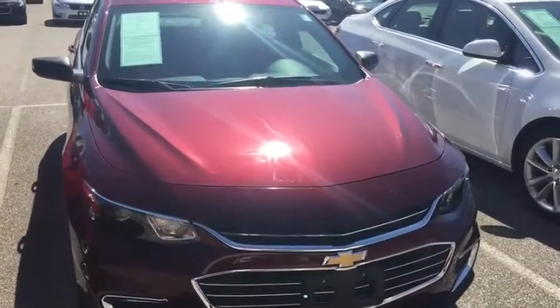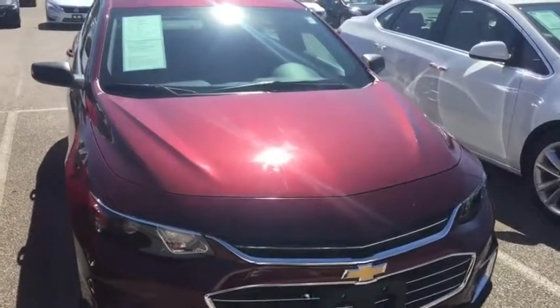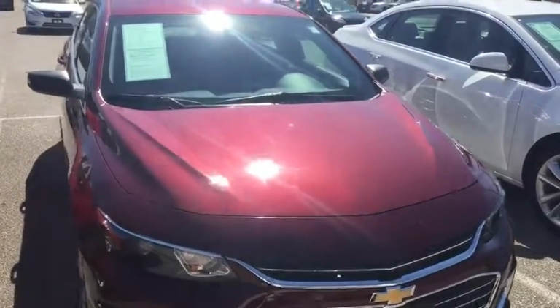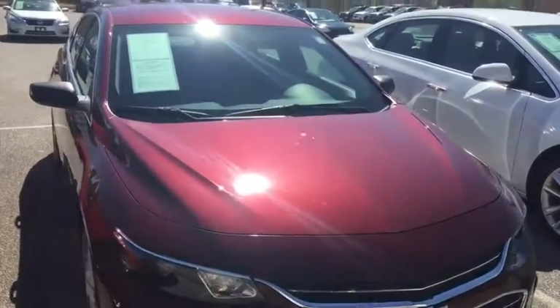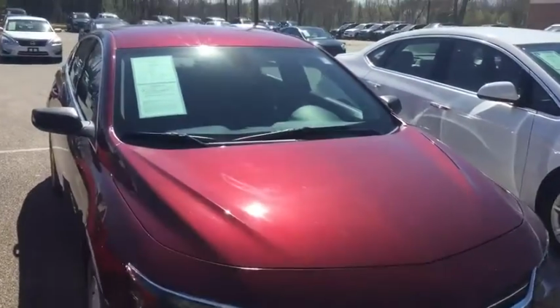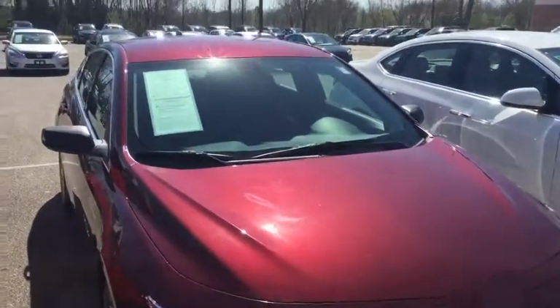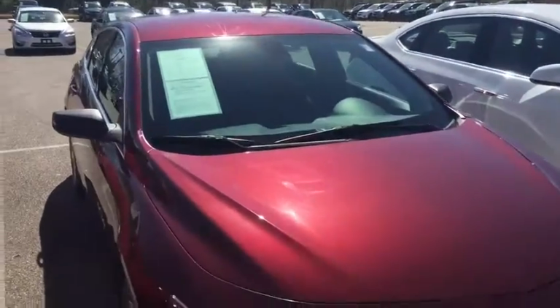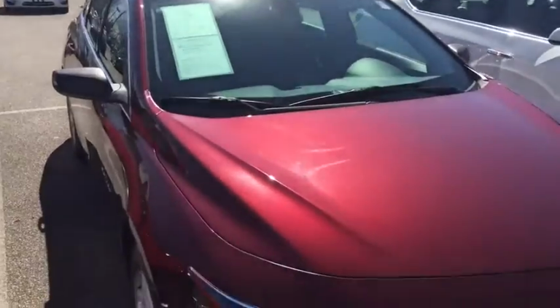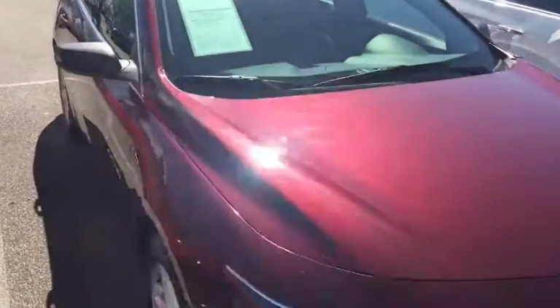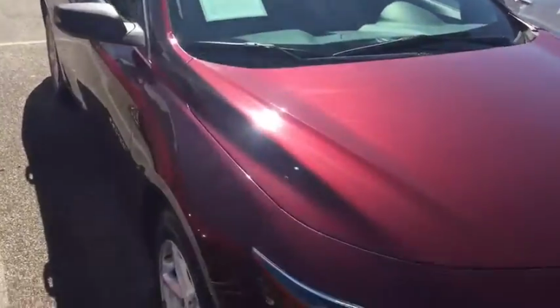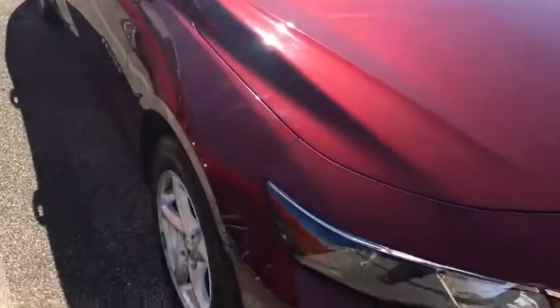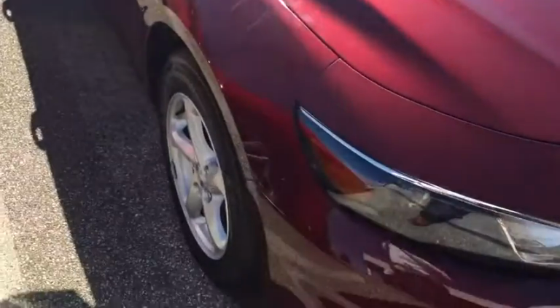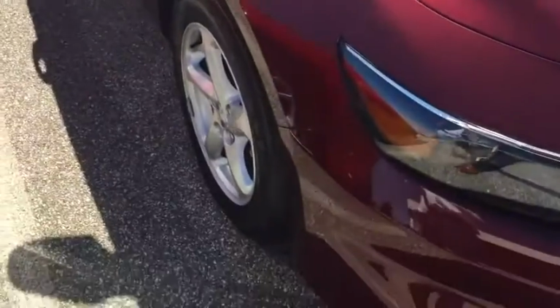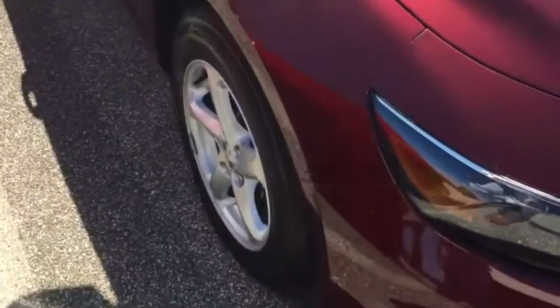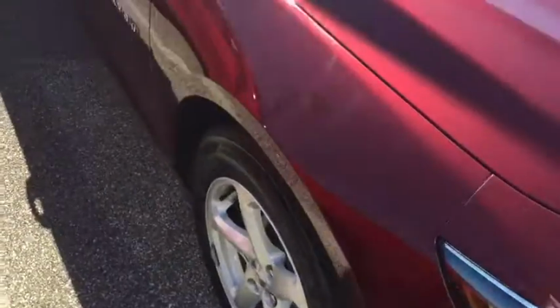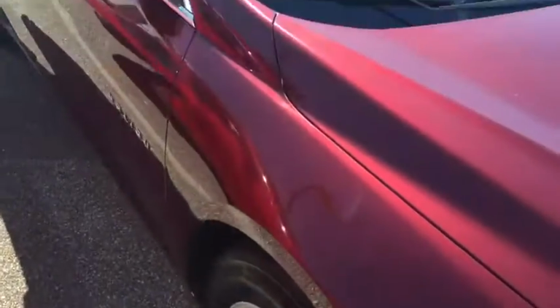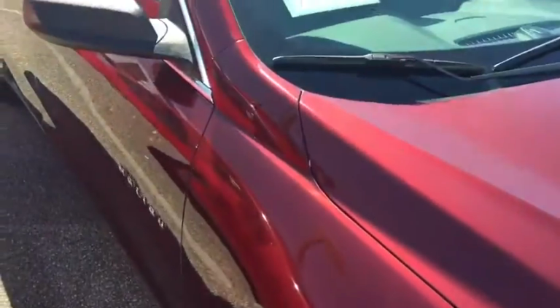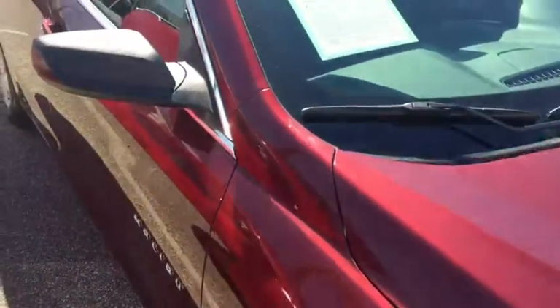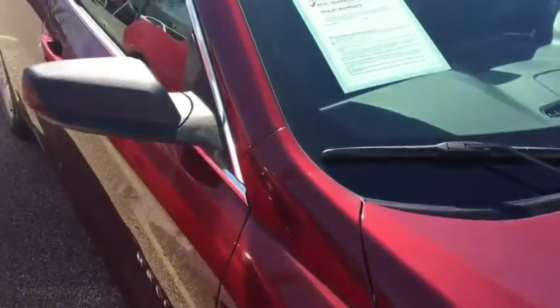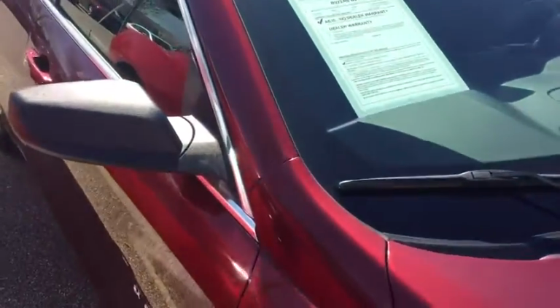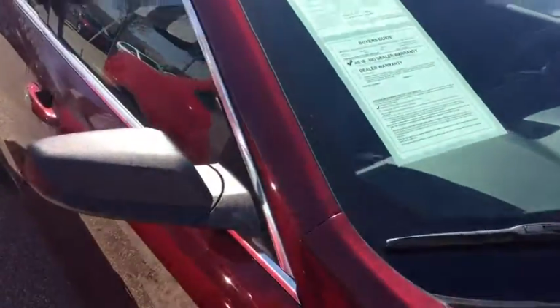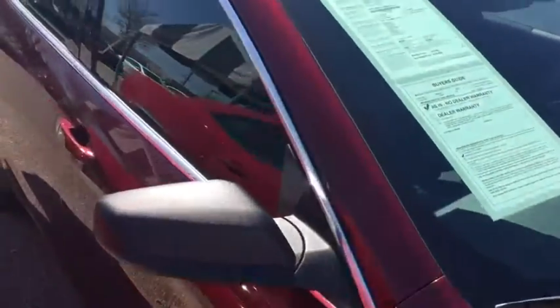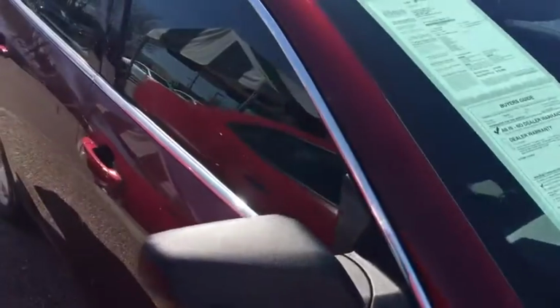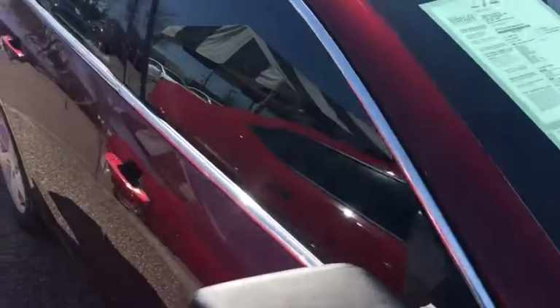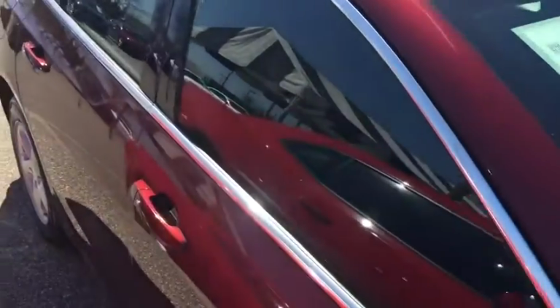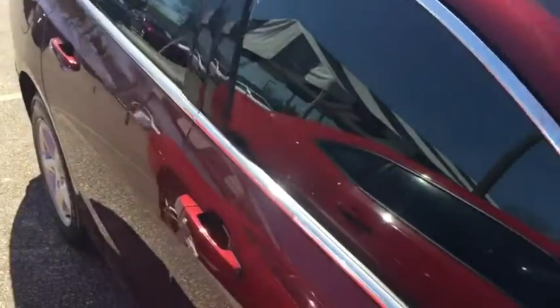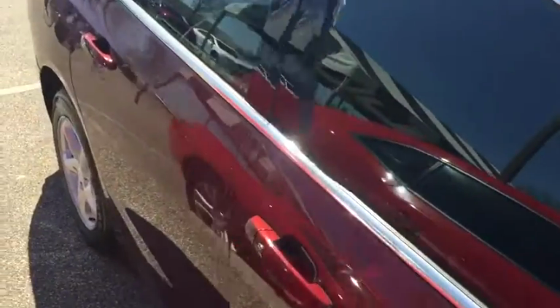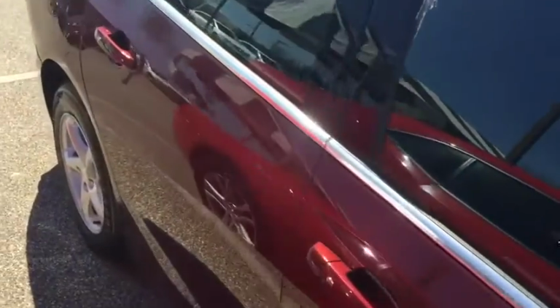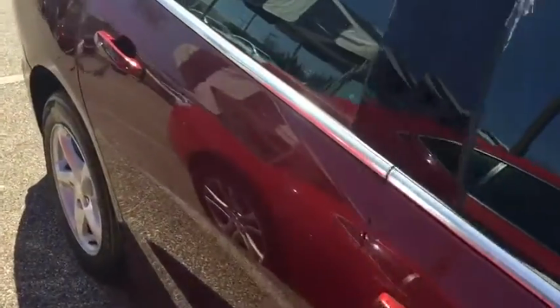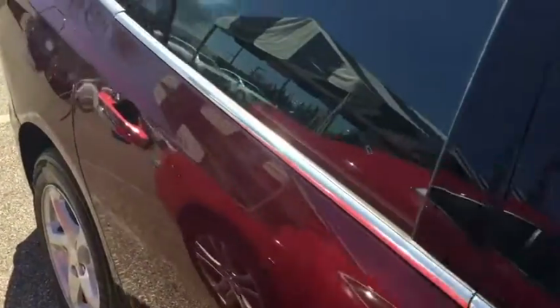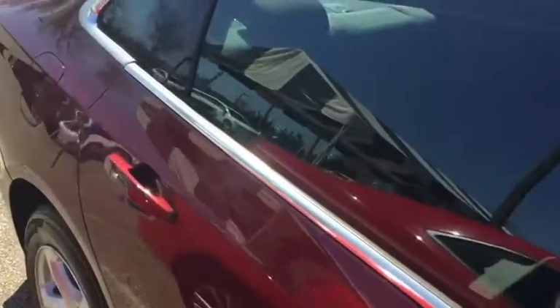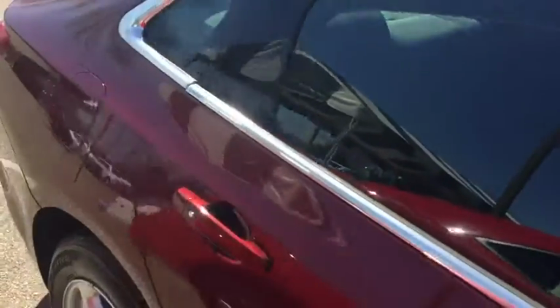2016 Chevy Malibu LS trim level, got your Boot Red exterior, which is a premium color.